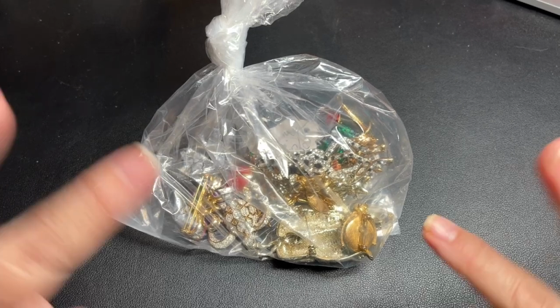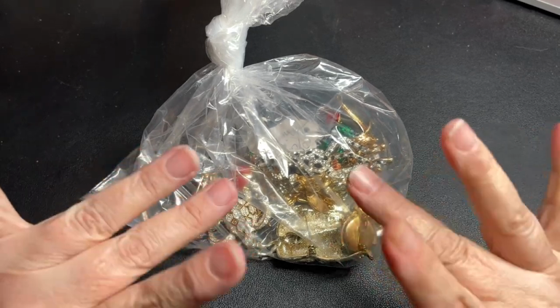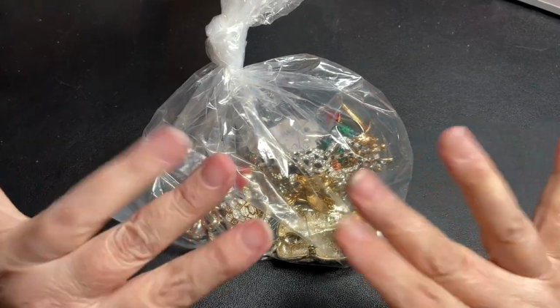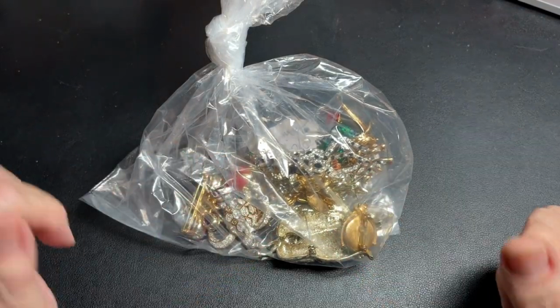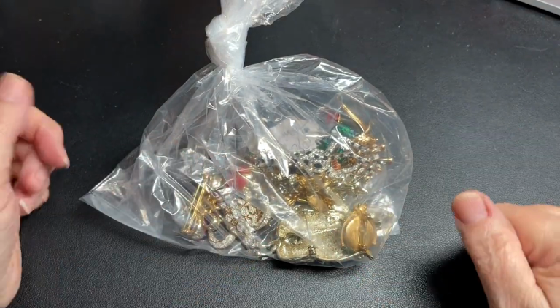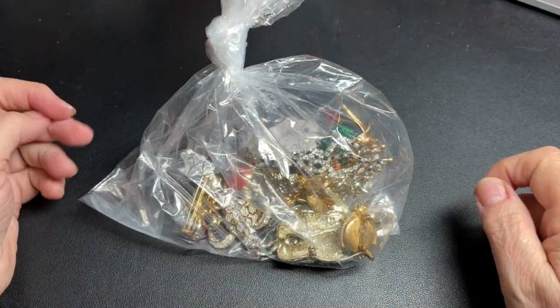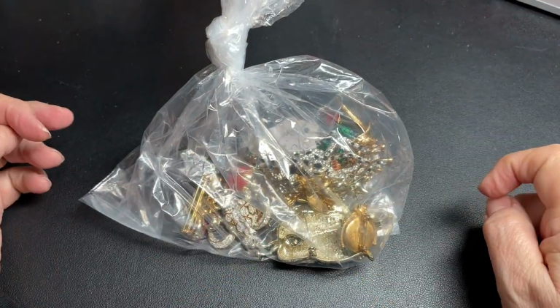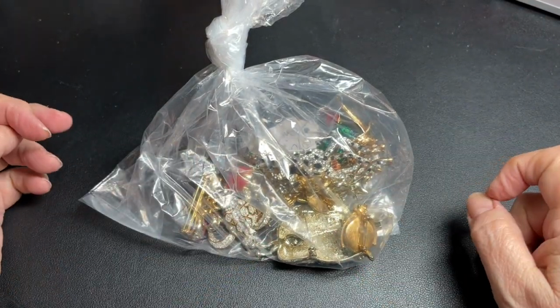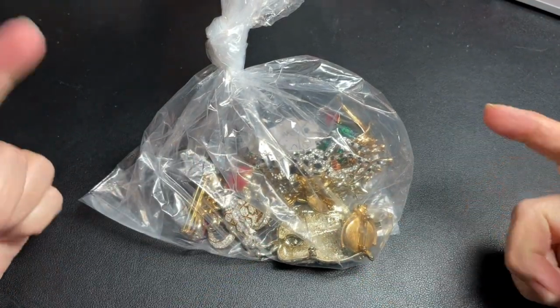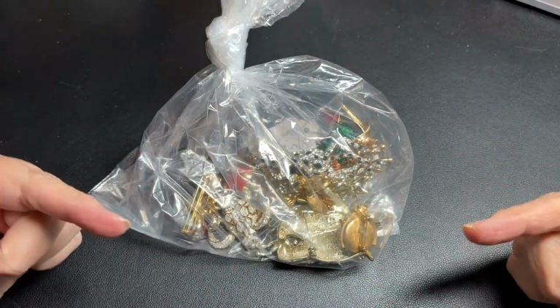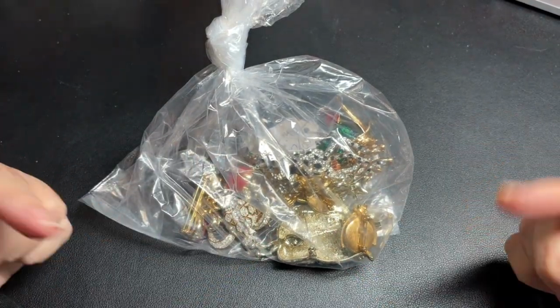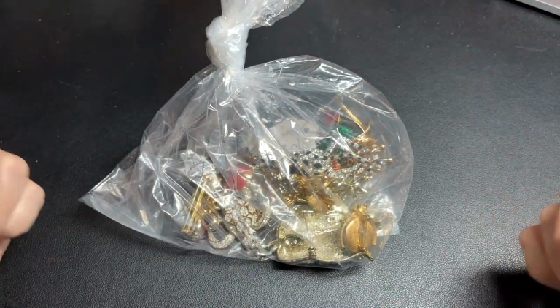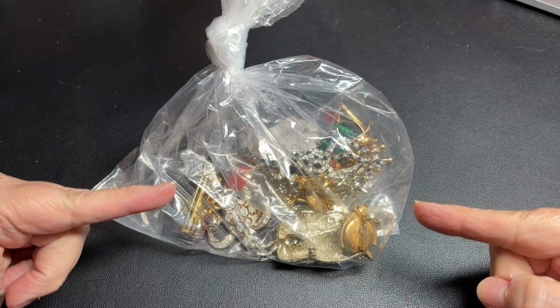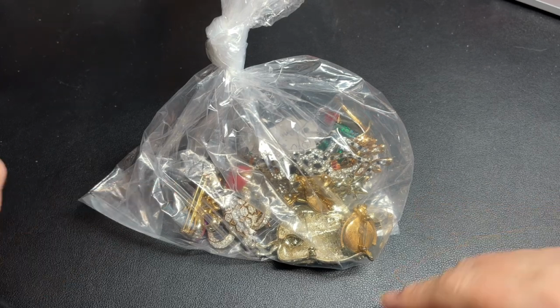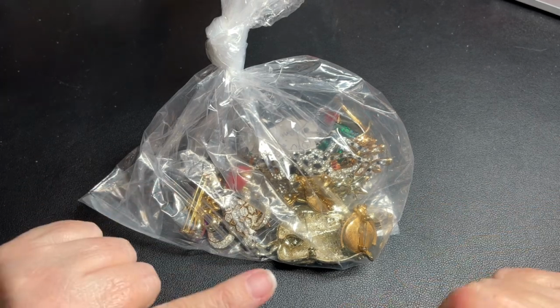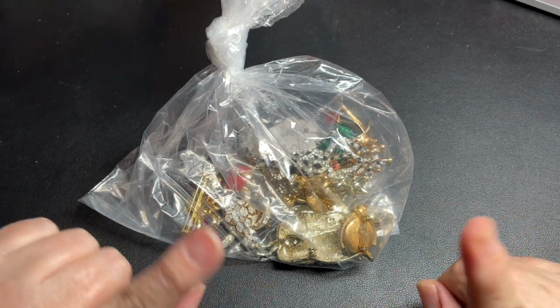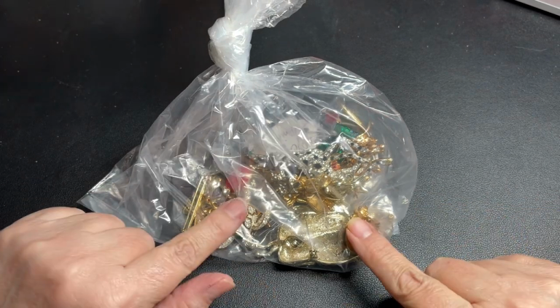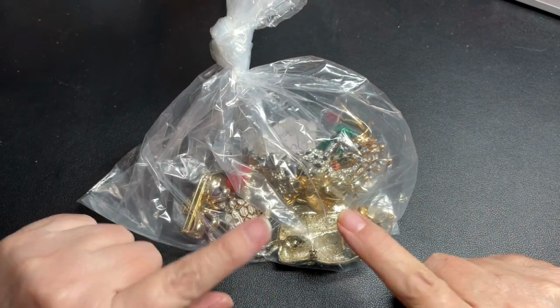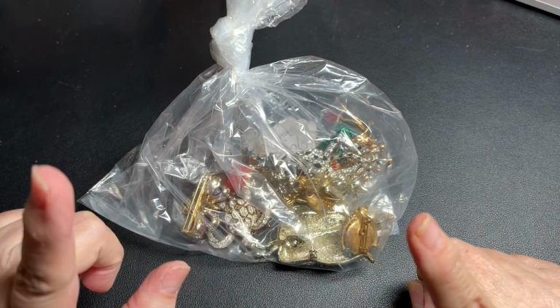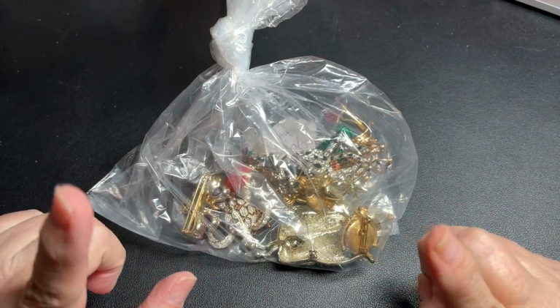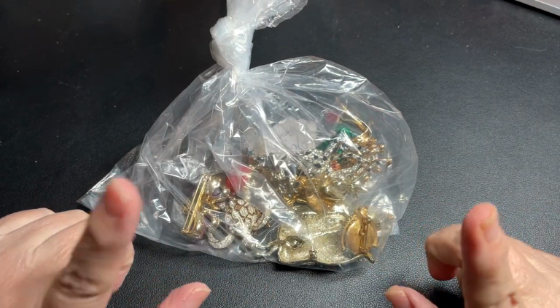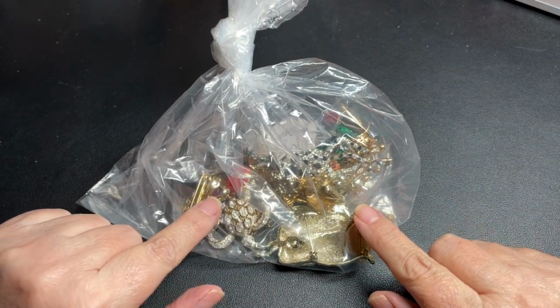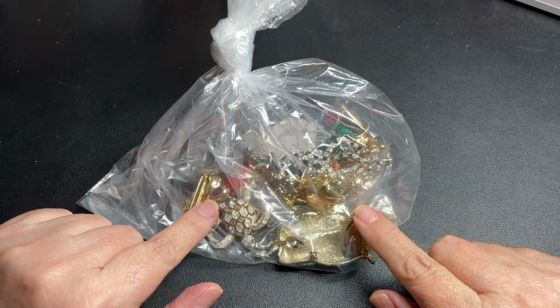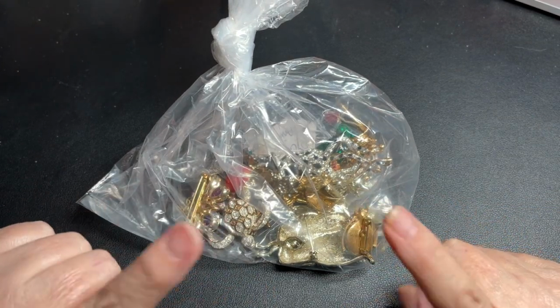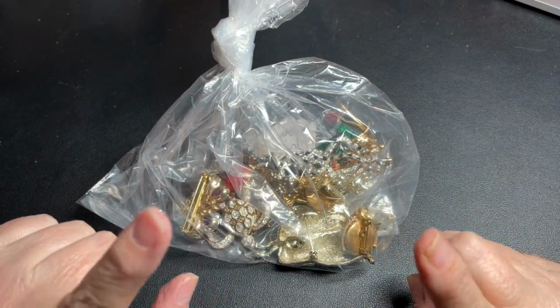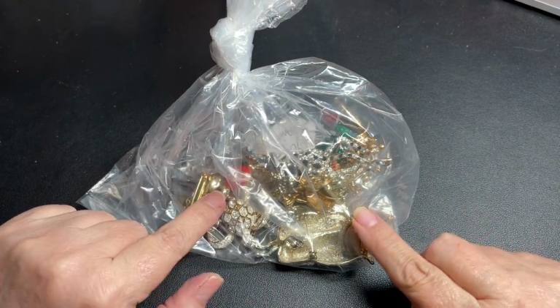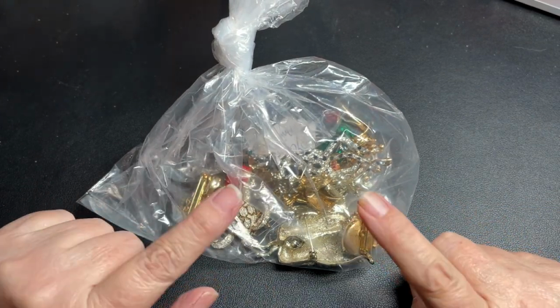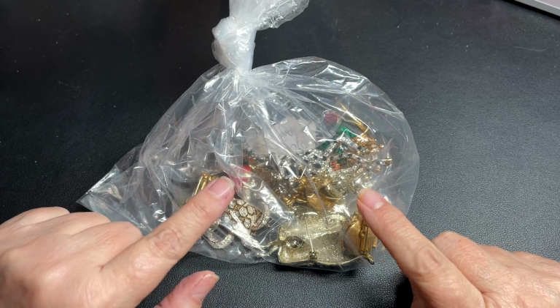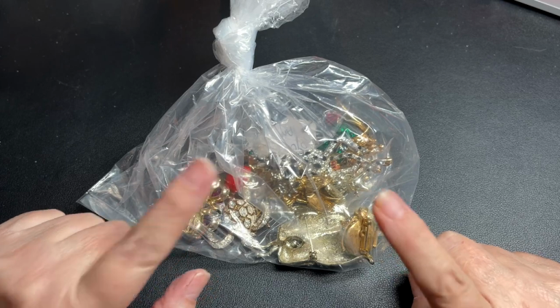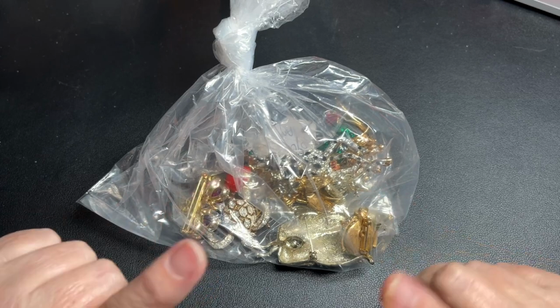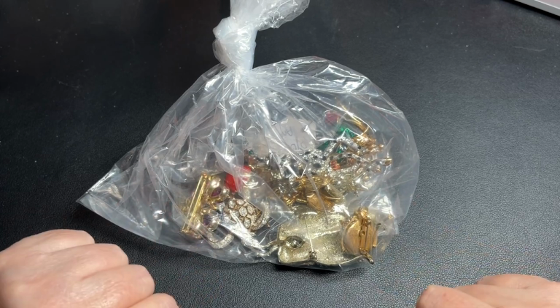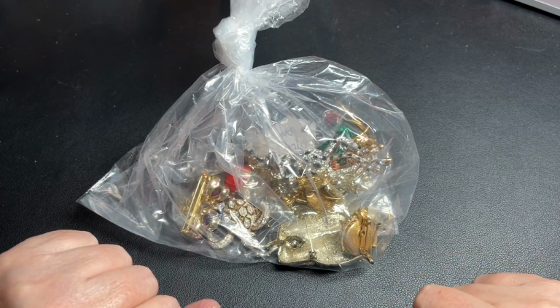Hello, hello. Welcome to Shady and Why. I'm Marilyn, and today we have another vintage jewelry bag from our local auction.